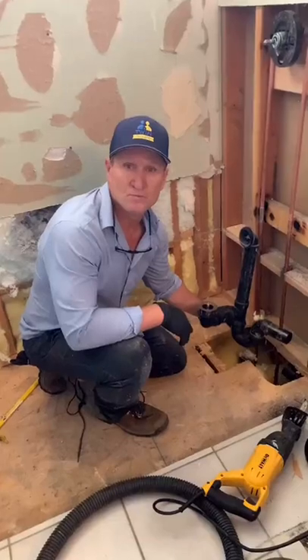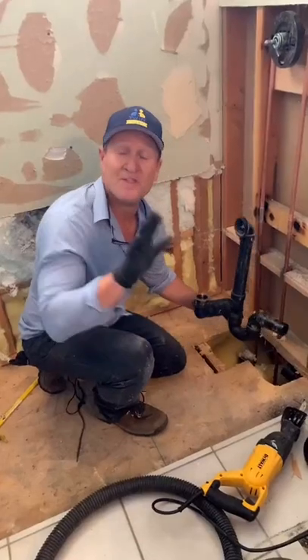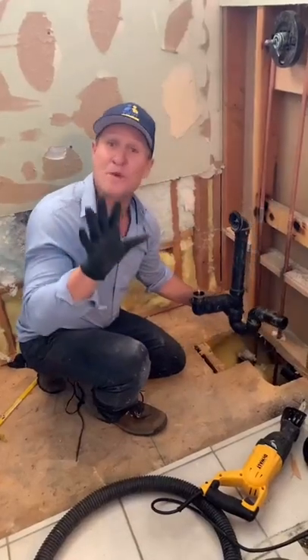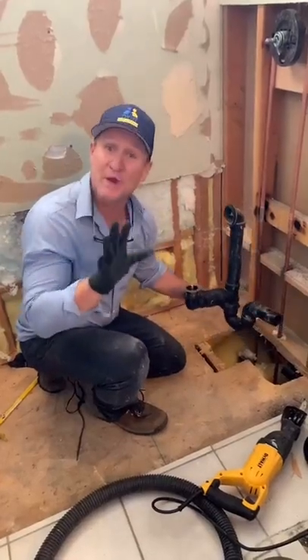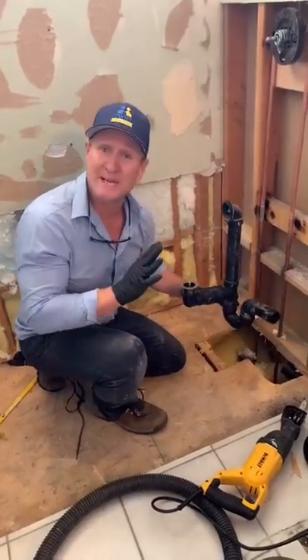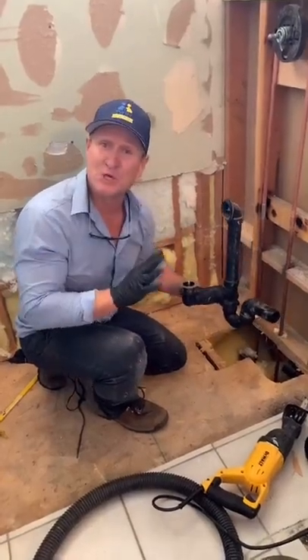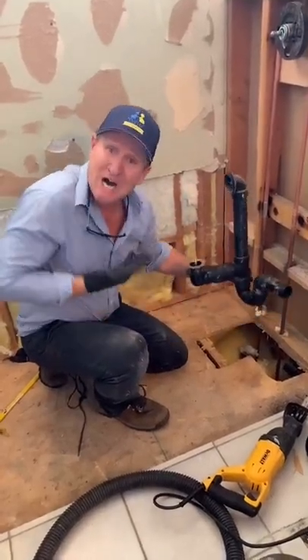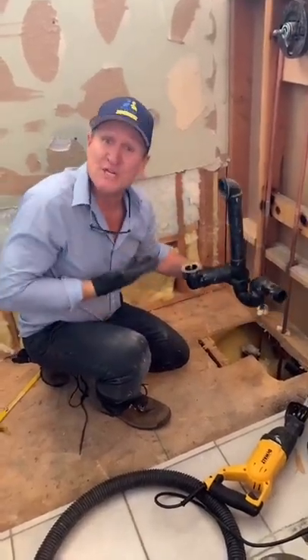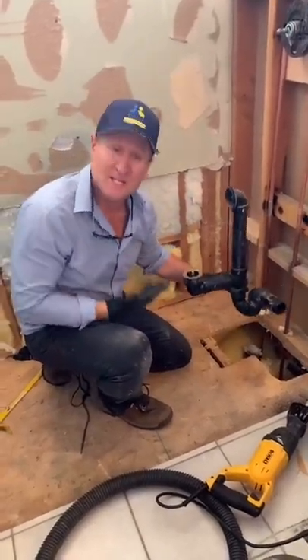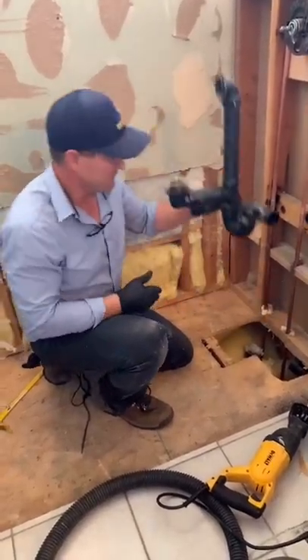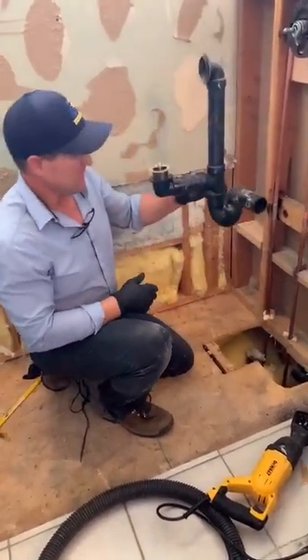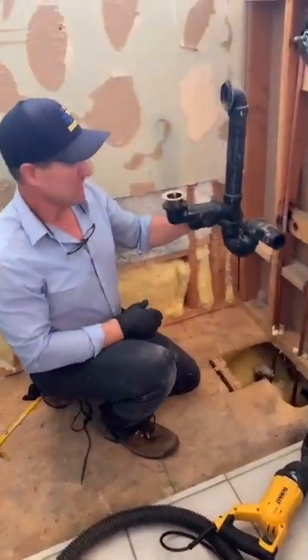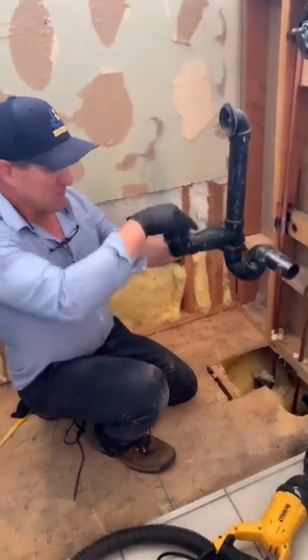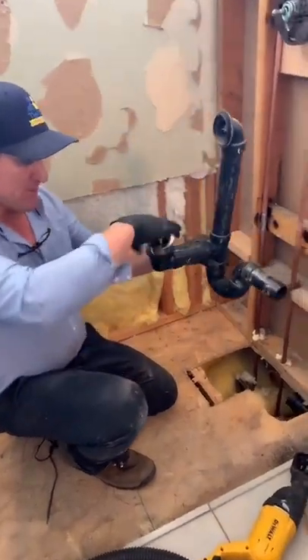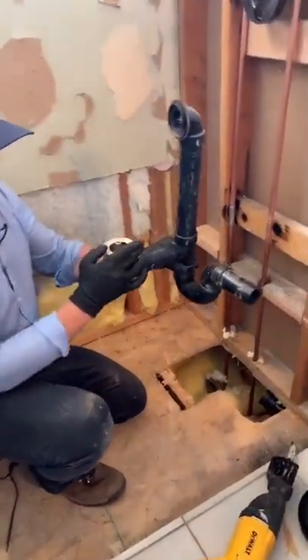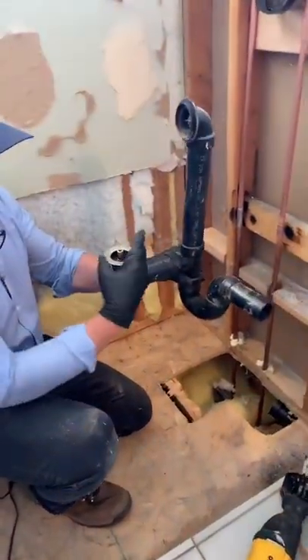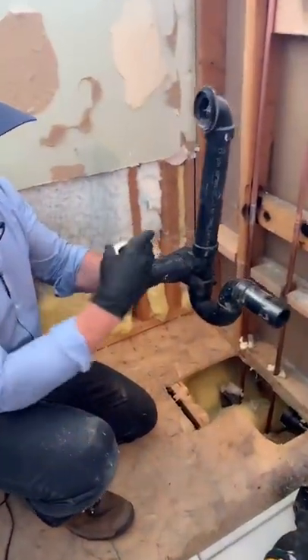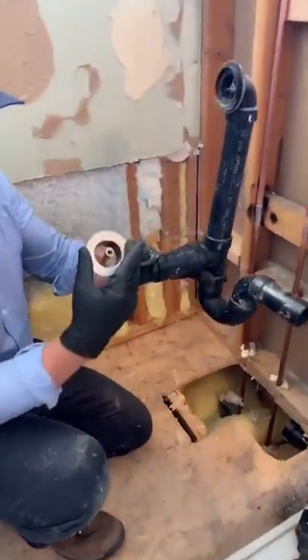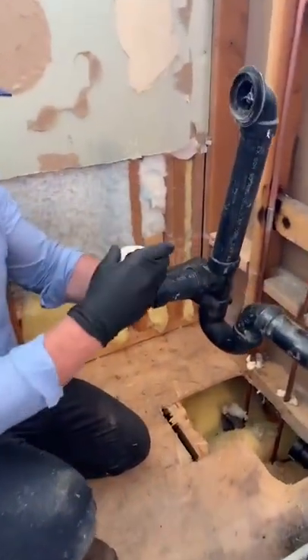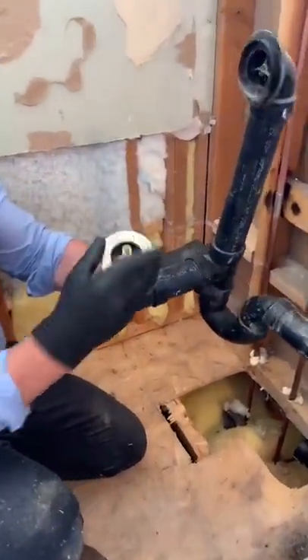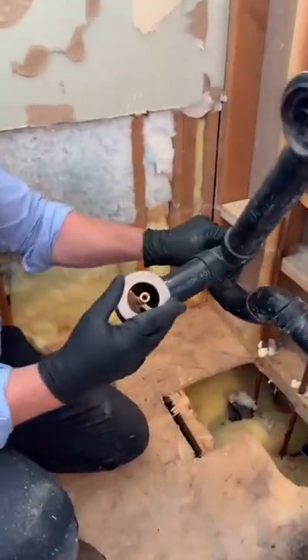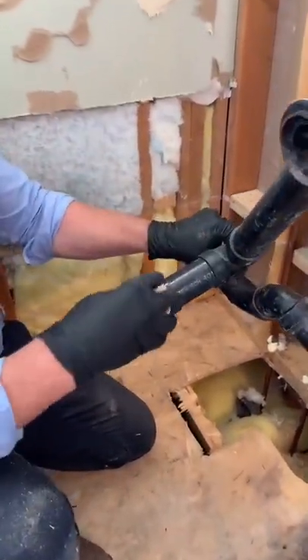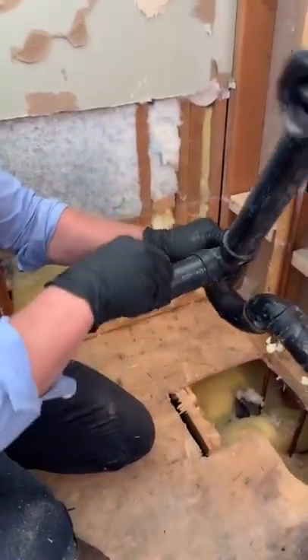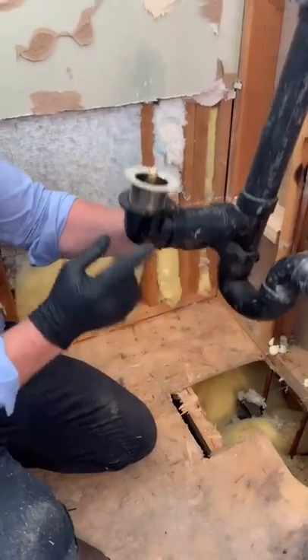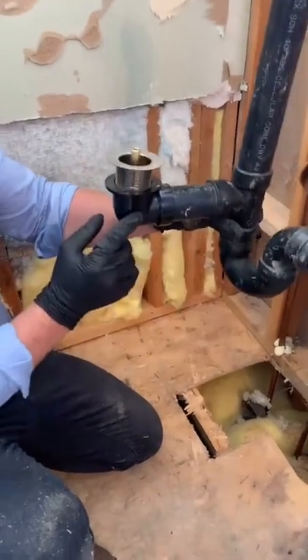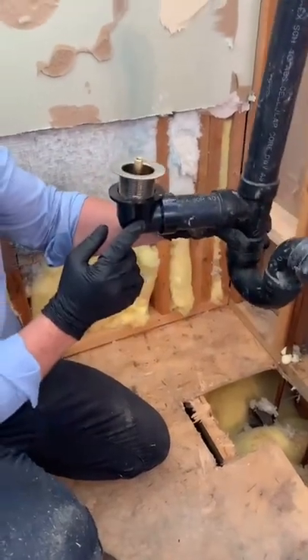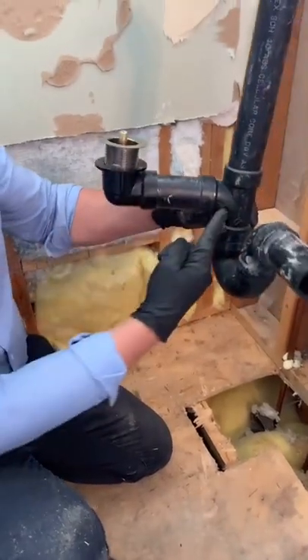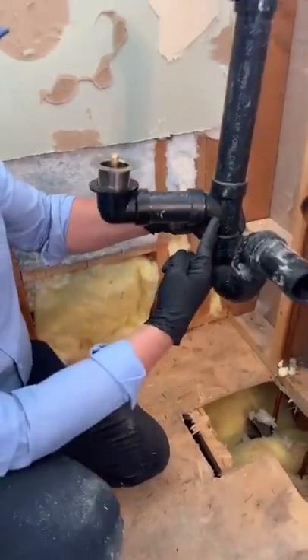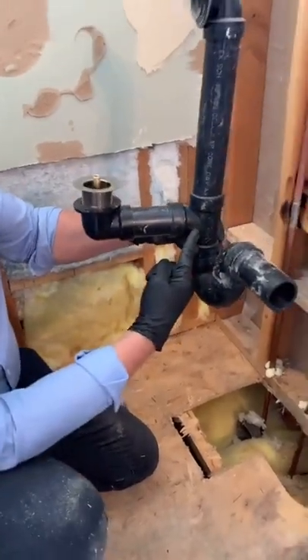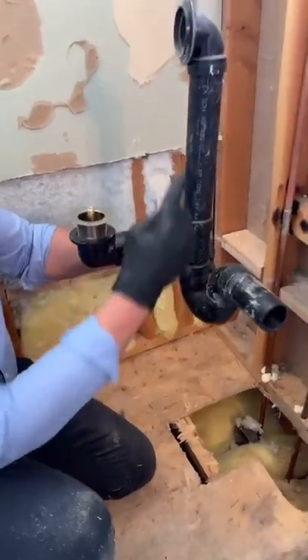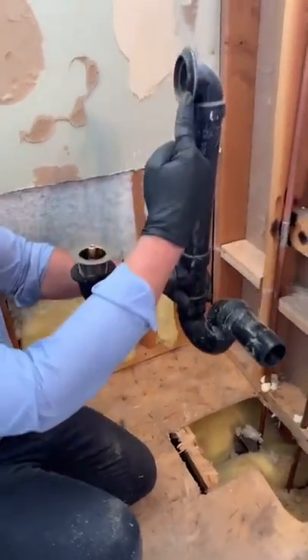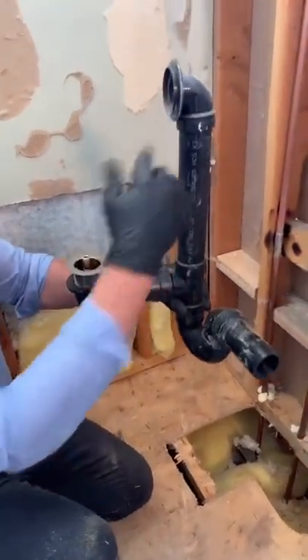This is what the drain assembly looks underneath the tub, just like this. These are the threads right here. This is called the shoe, this is called the santee, and this is the overflow.